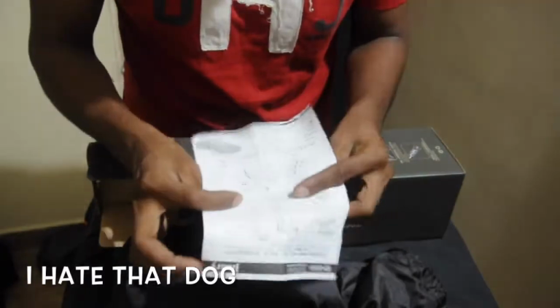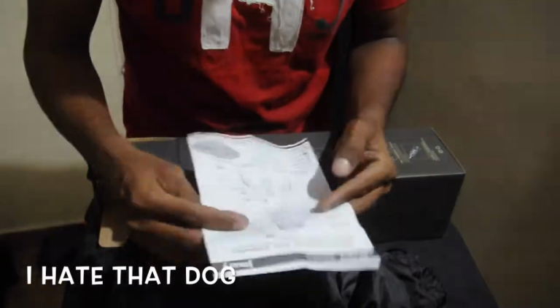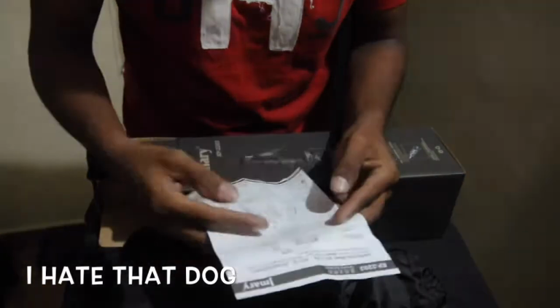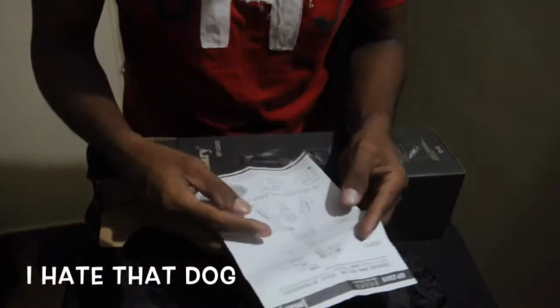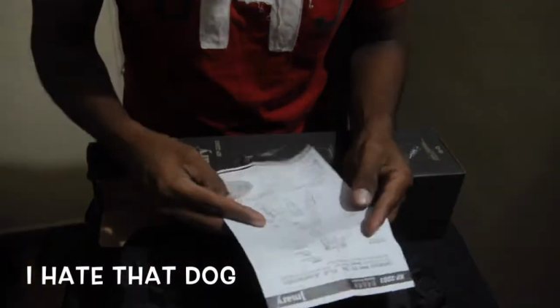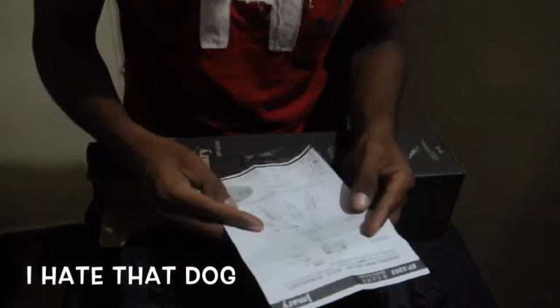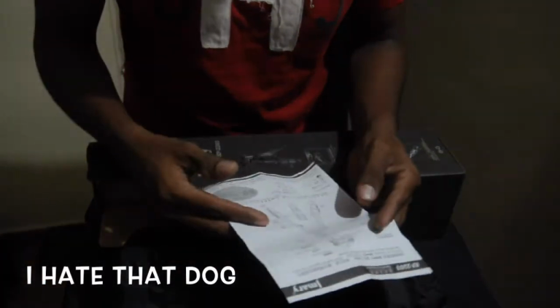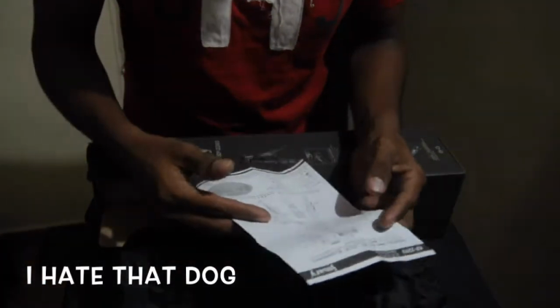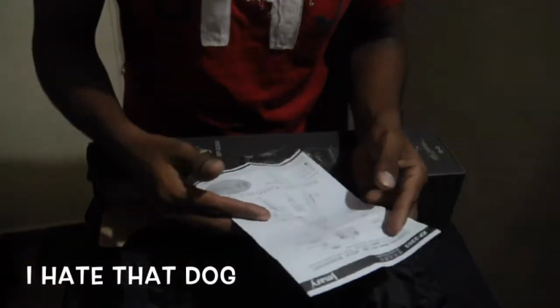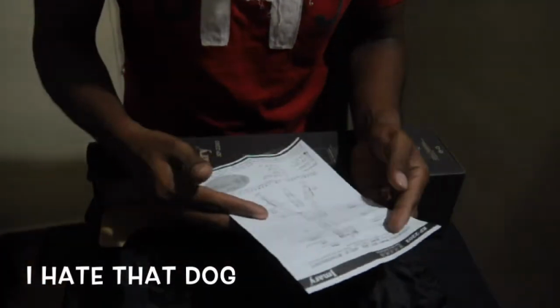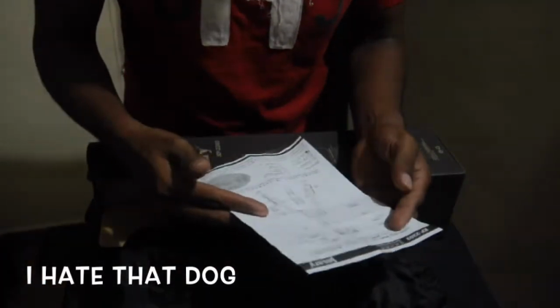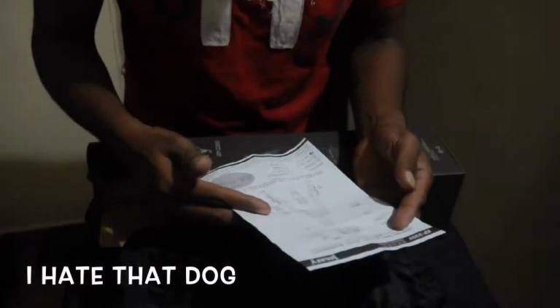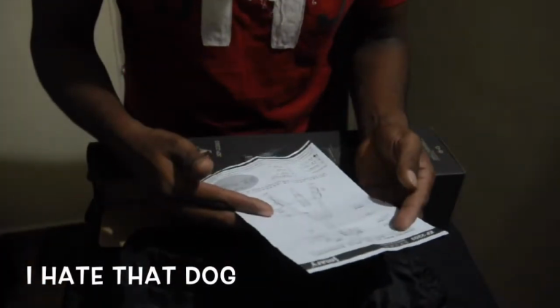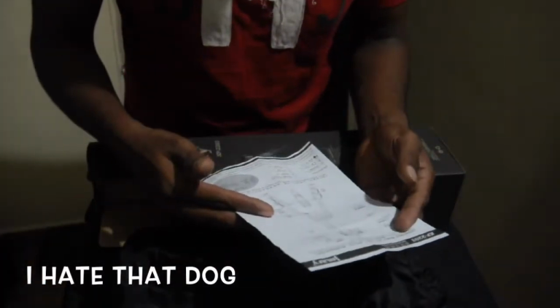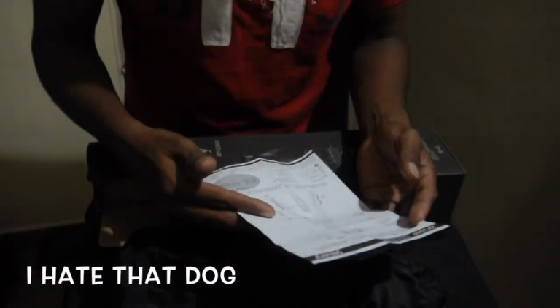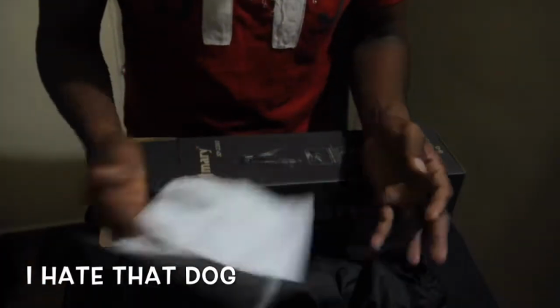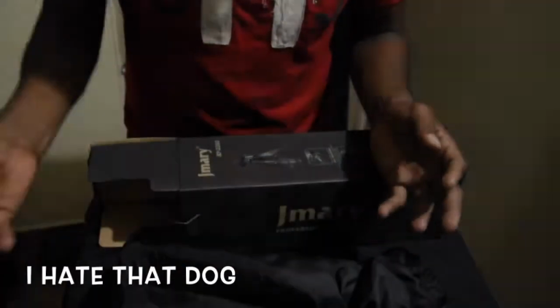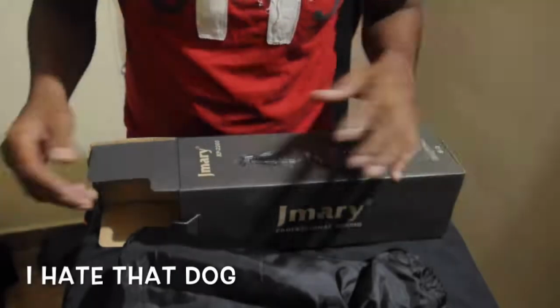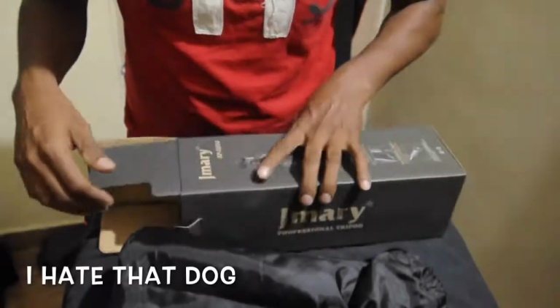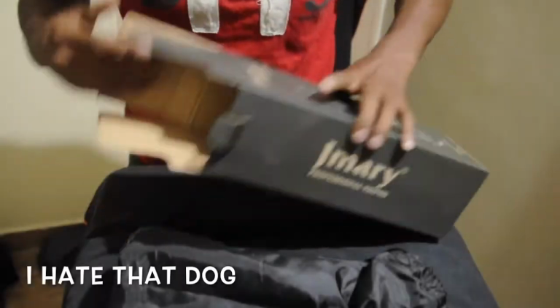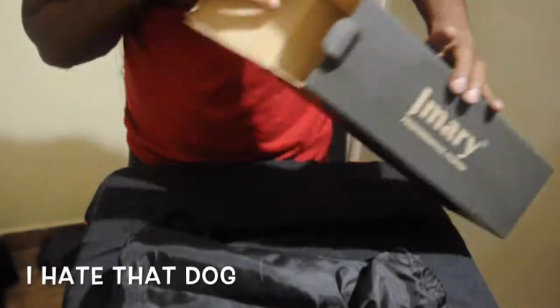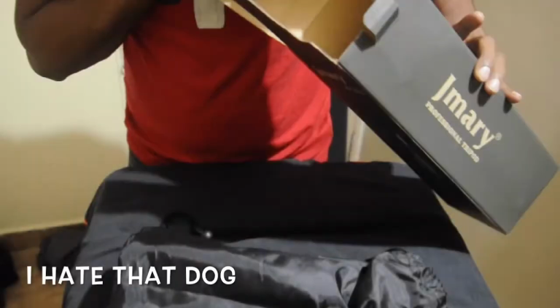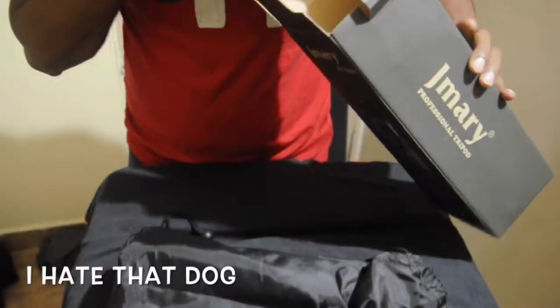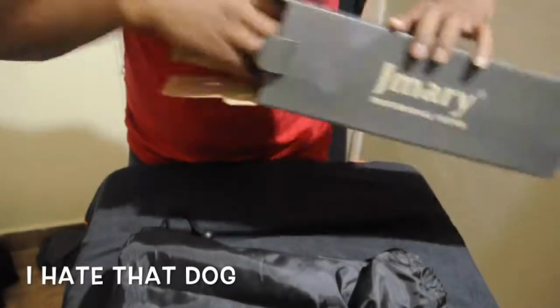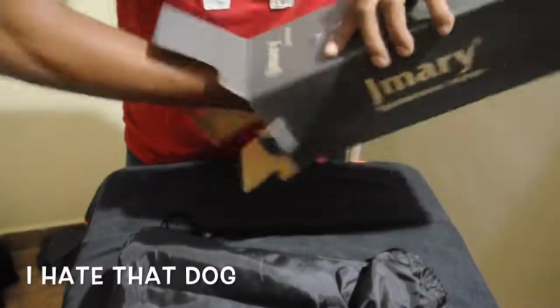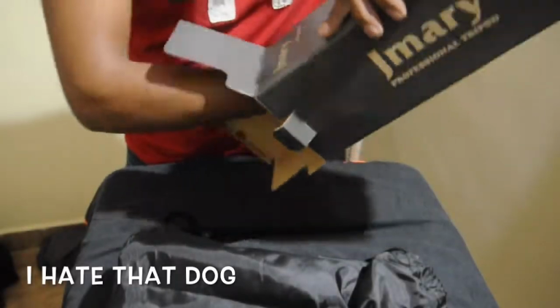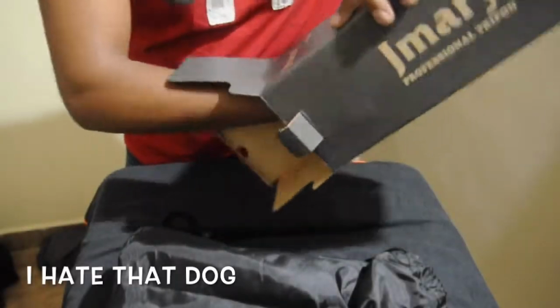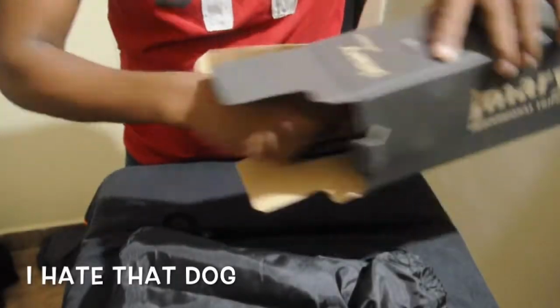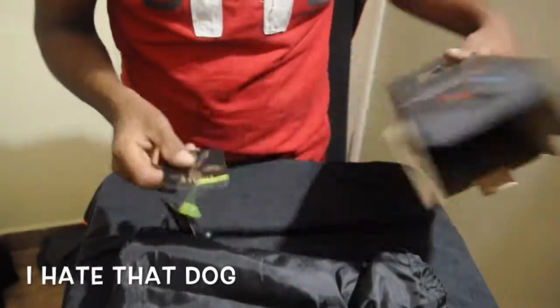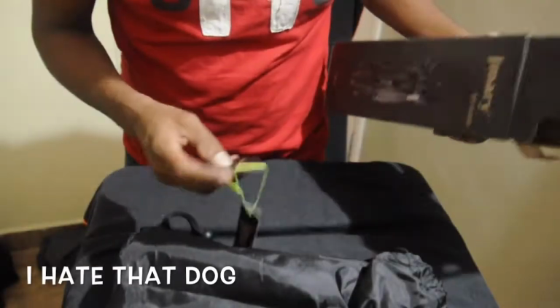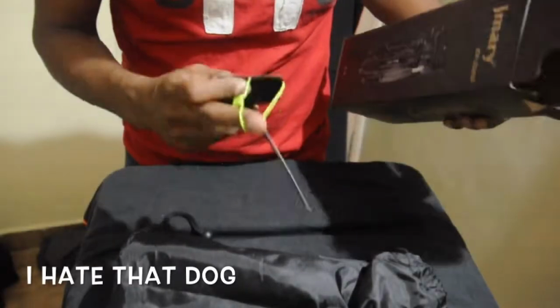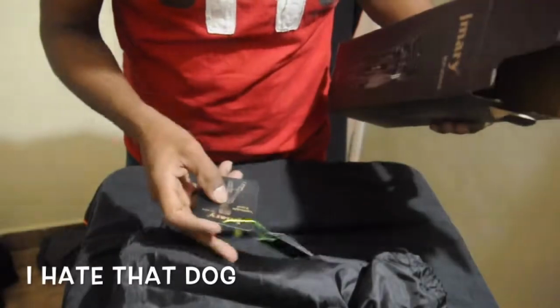Let me check the box. Here is the instruction manual — that's number one. I'm going to put it aside for you guys now. Let me use the tripod.